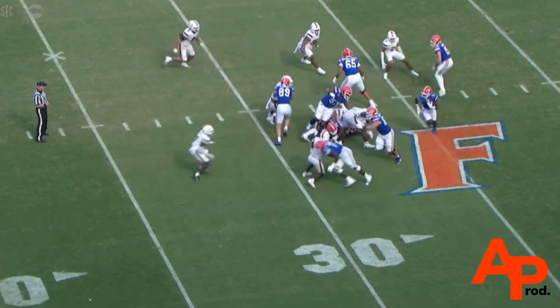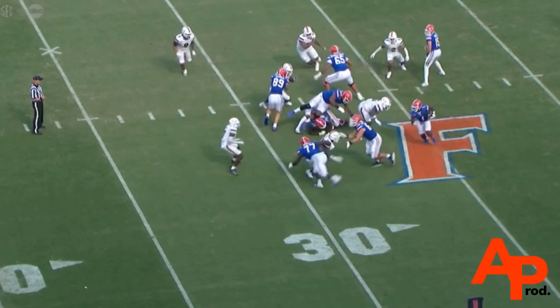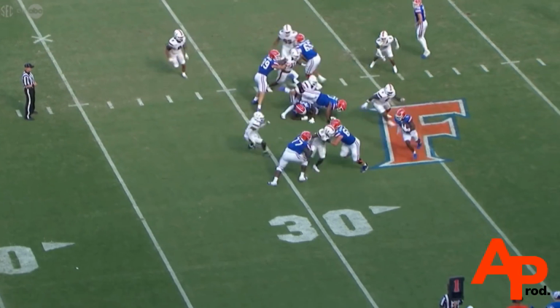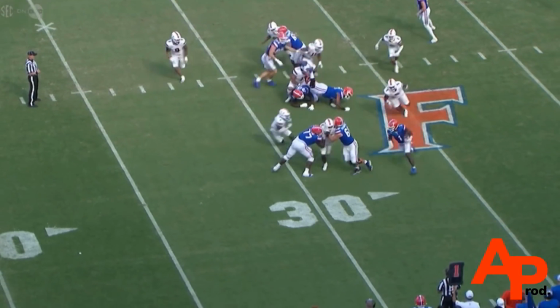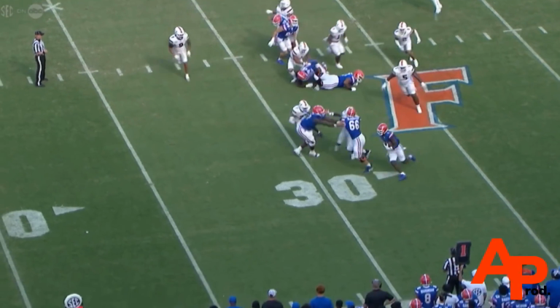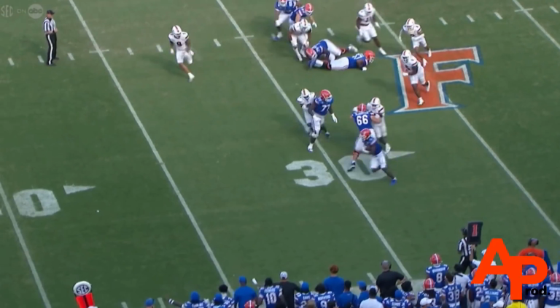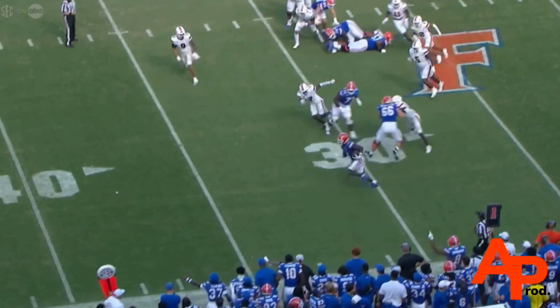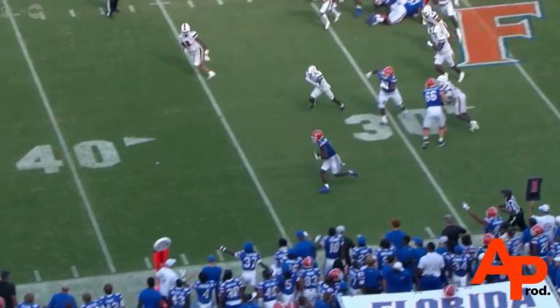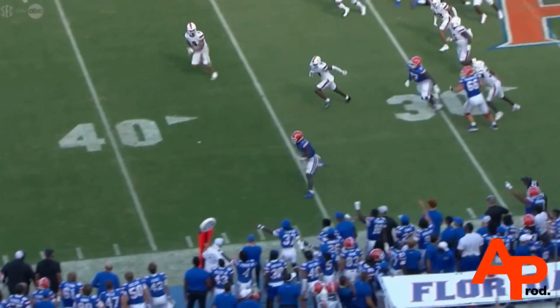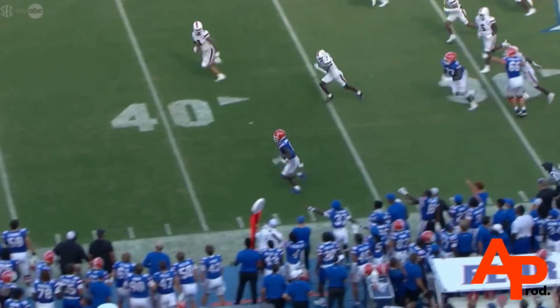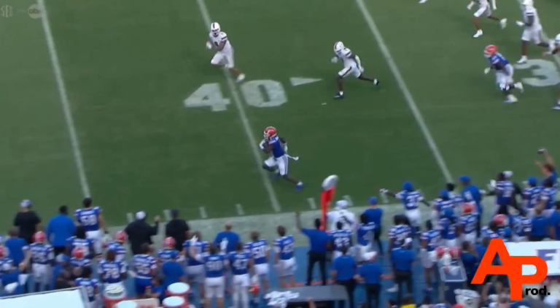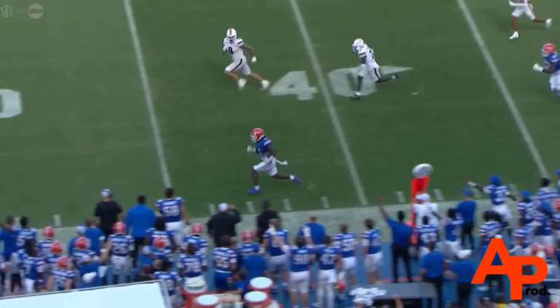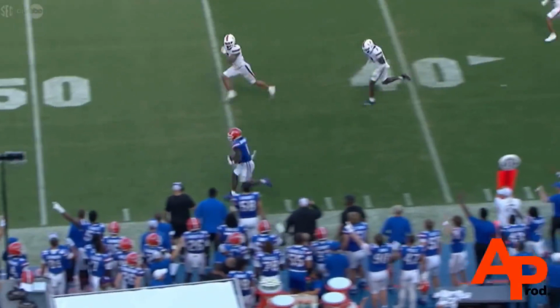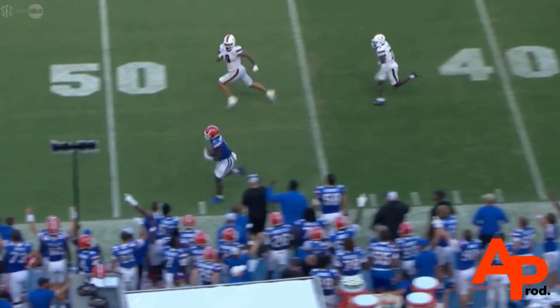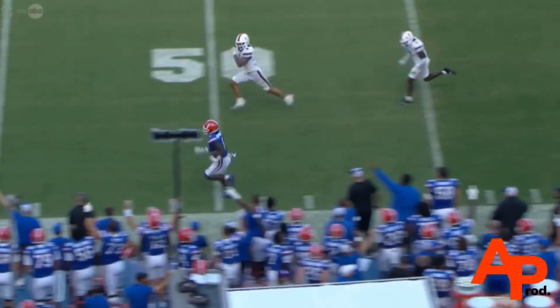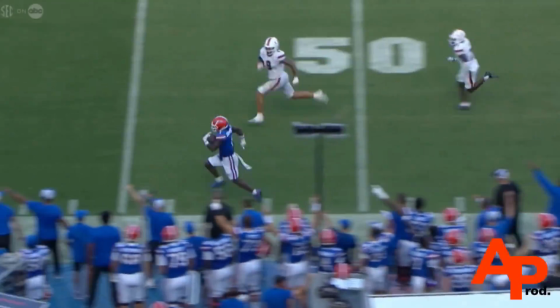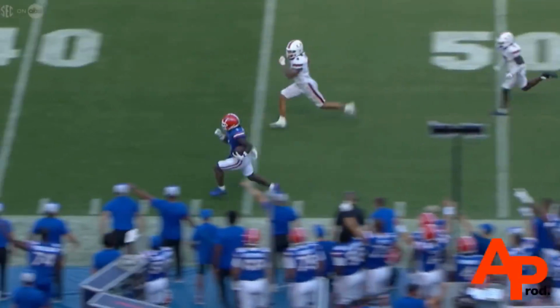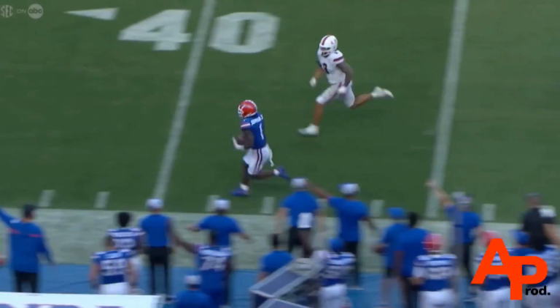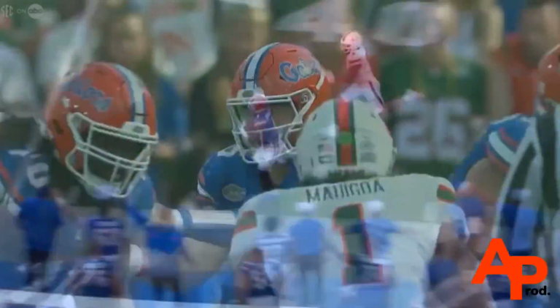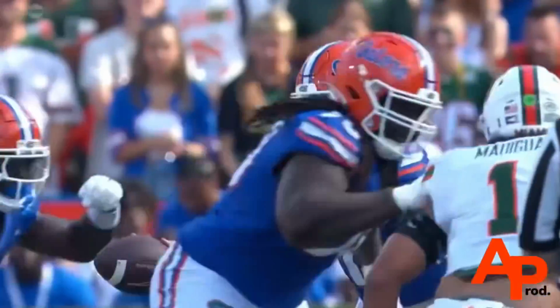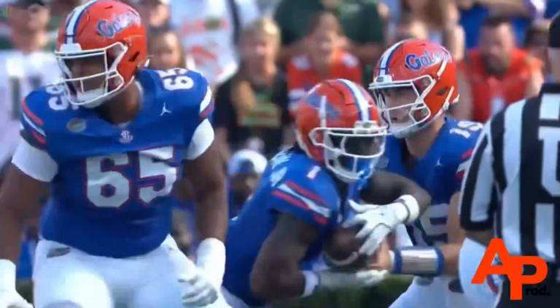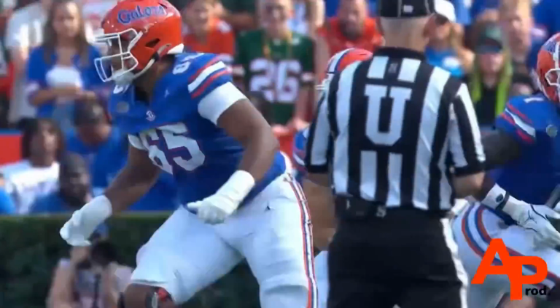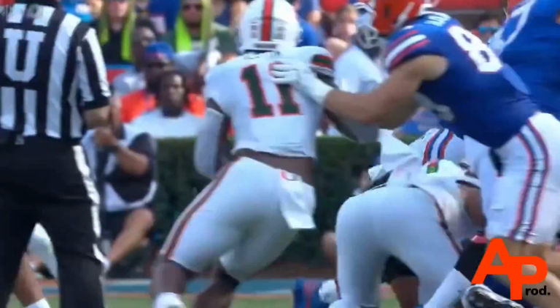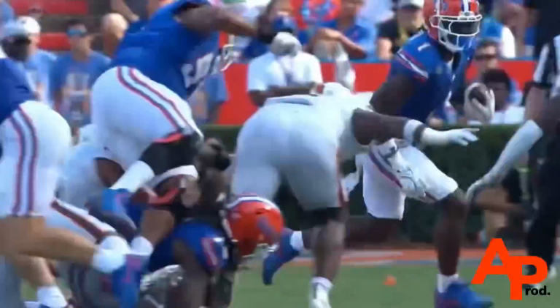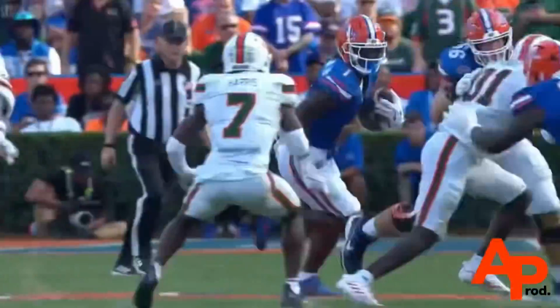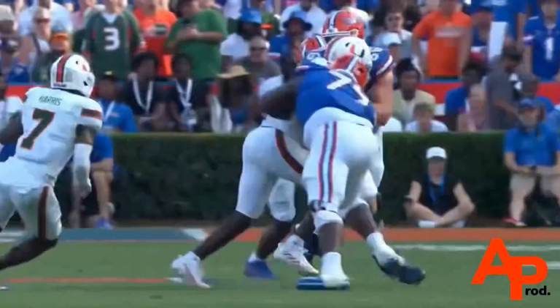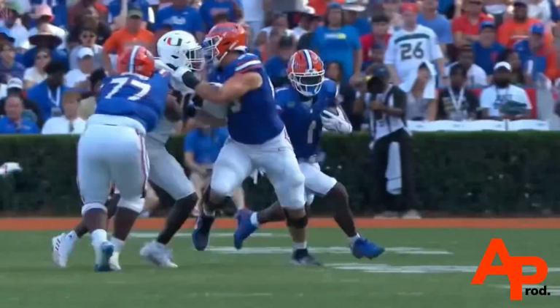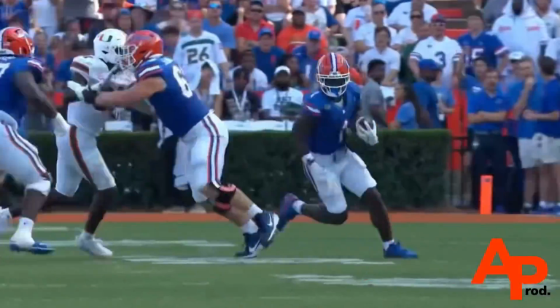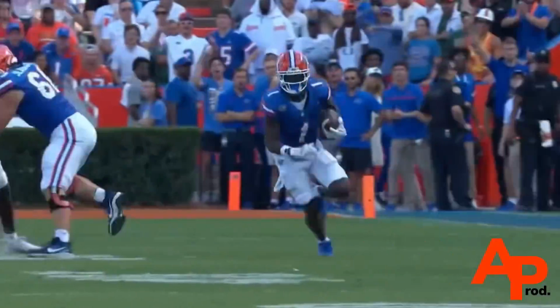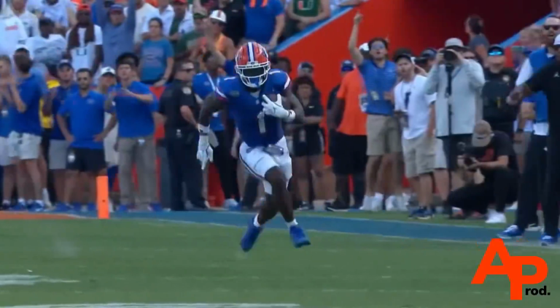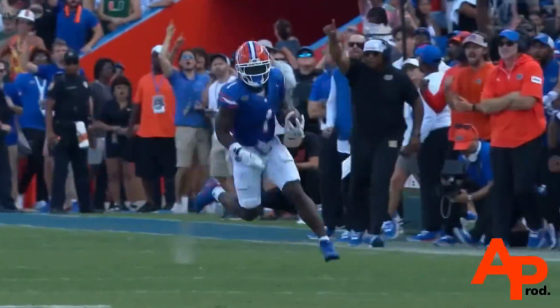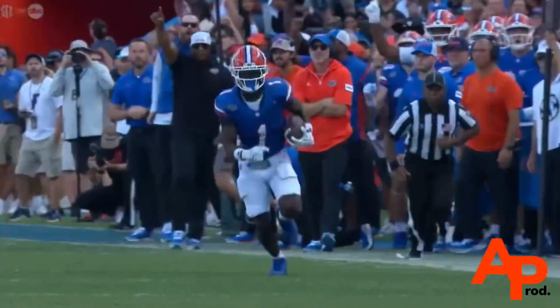It's a very athletic front that Florida has. And it's not just a zone scheme, but they're pulling centers and guards and tackles to get bigger bodies at the point of attack.